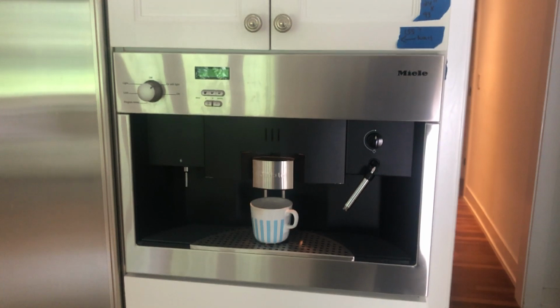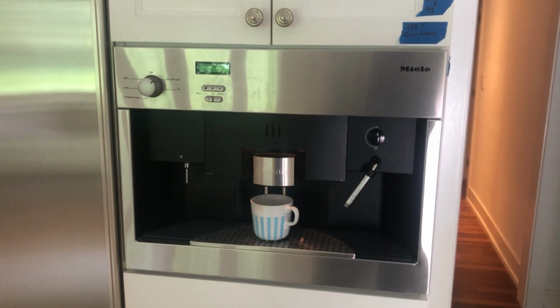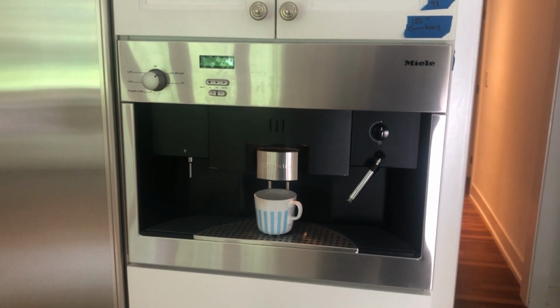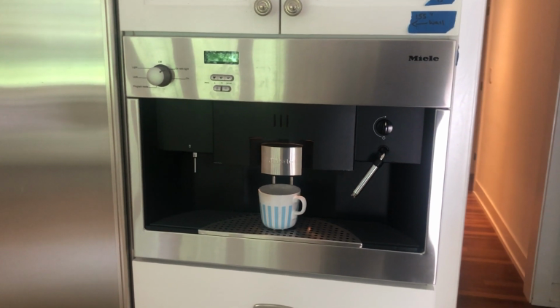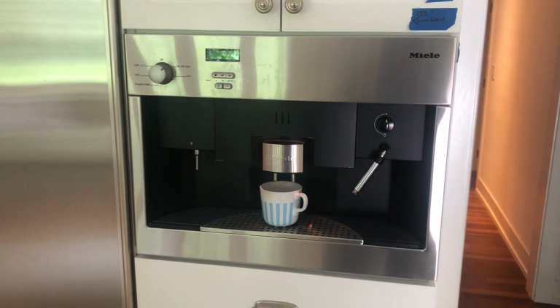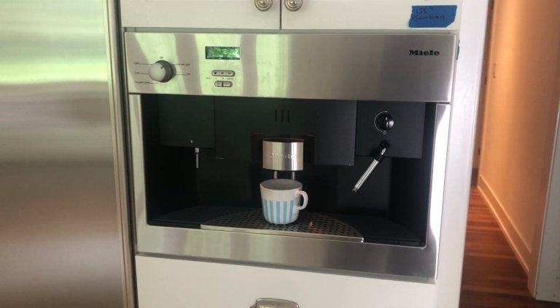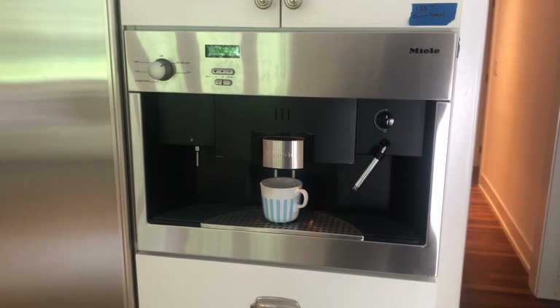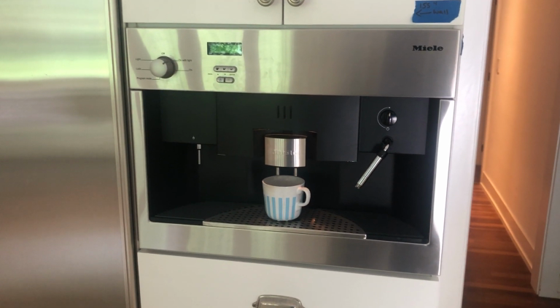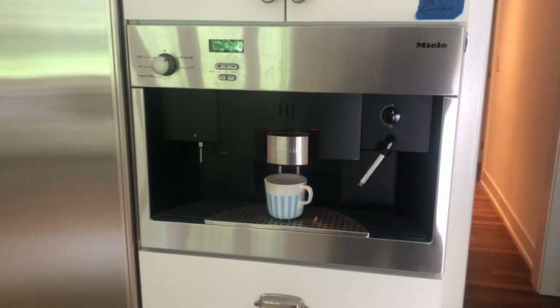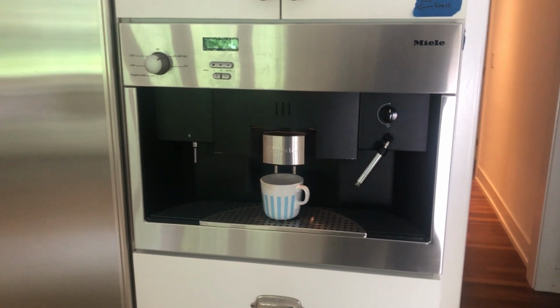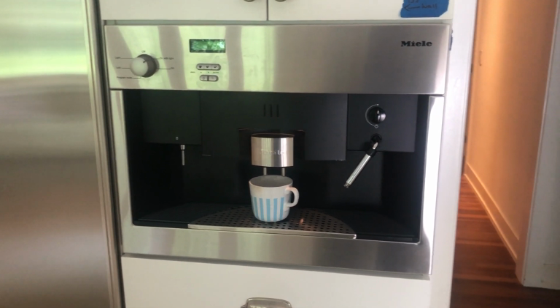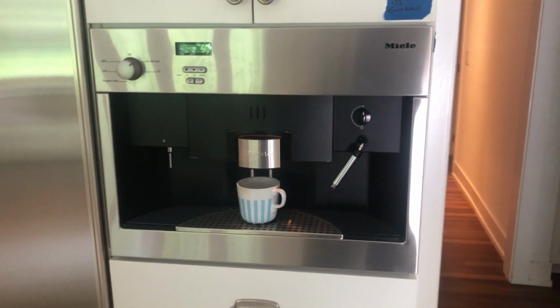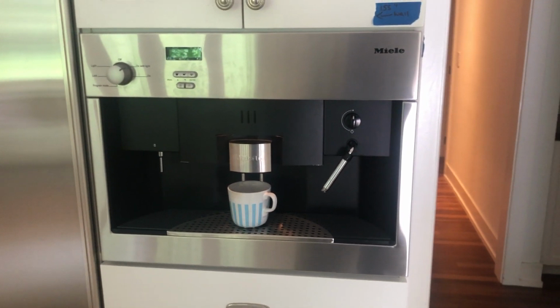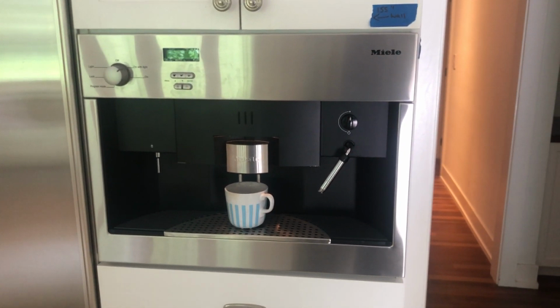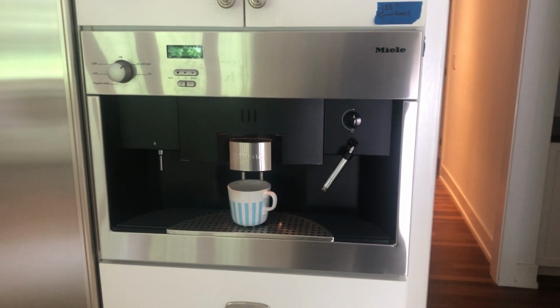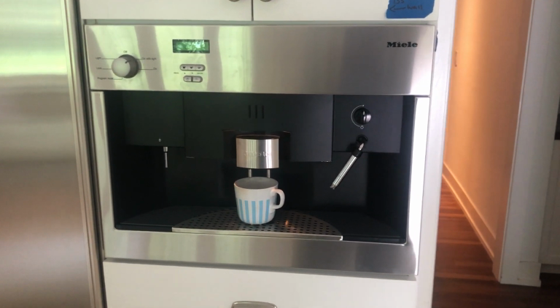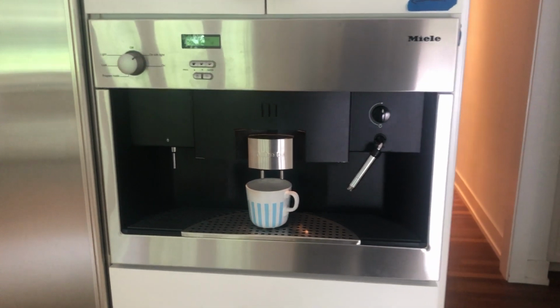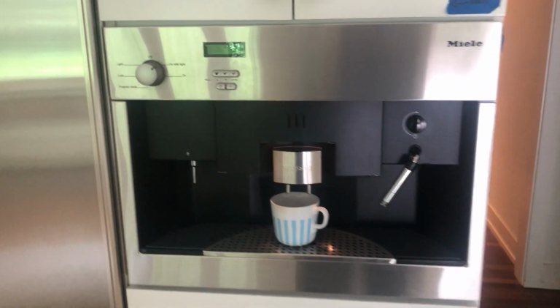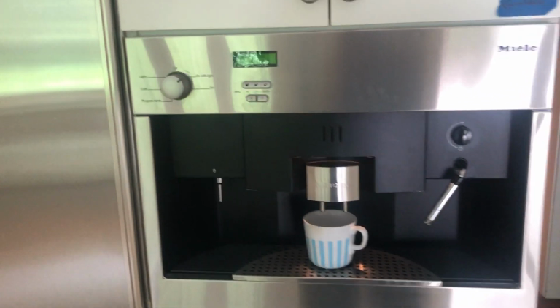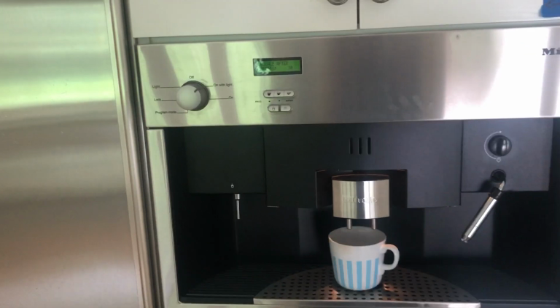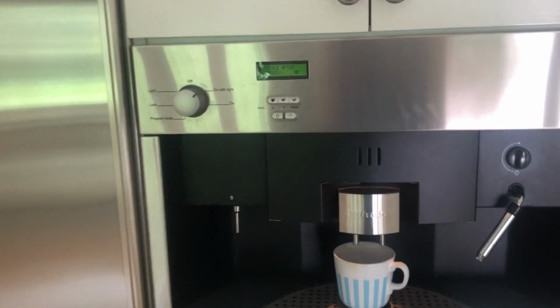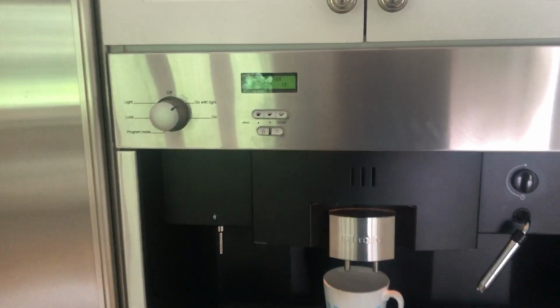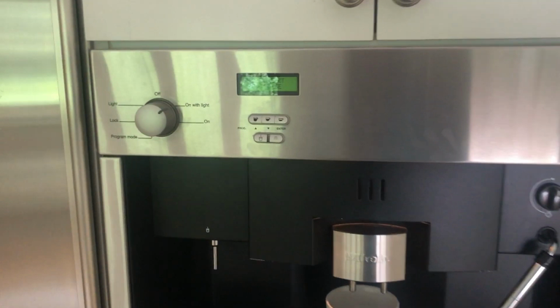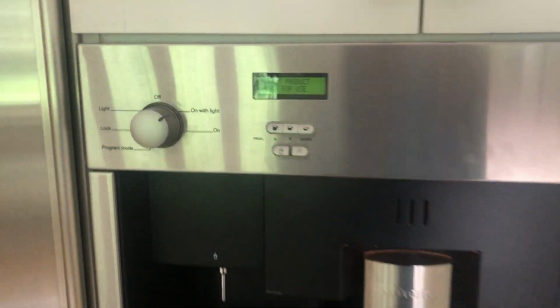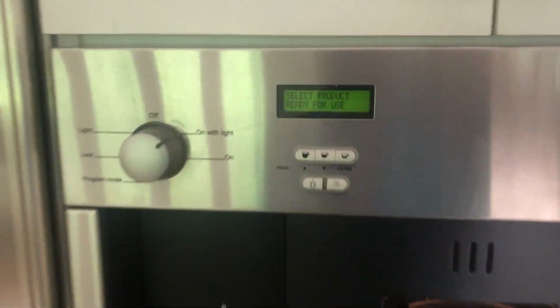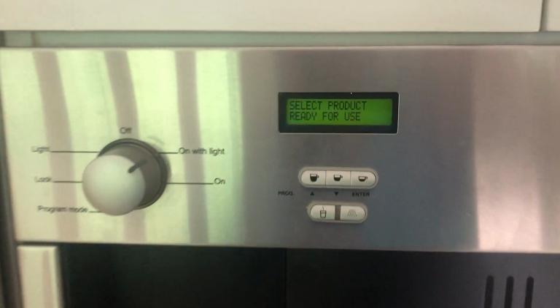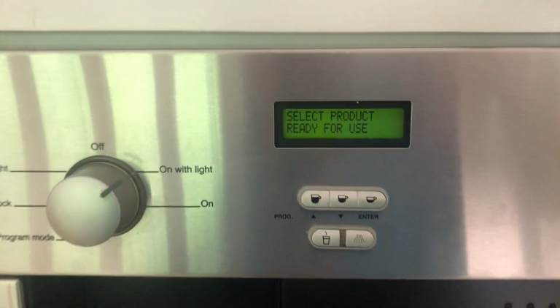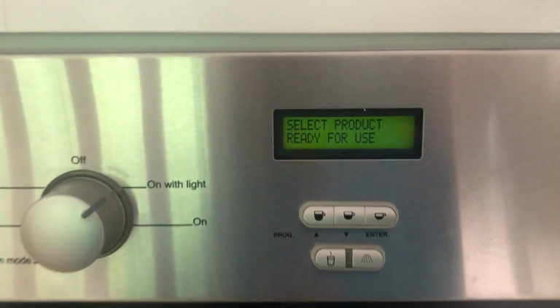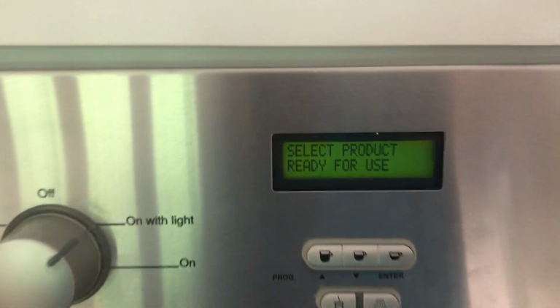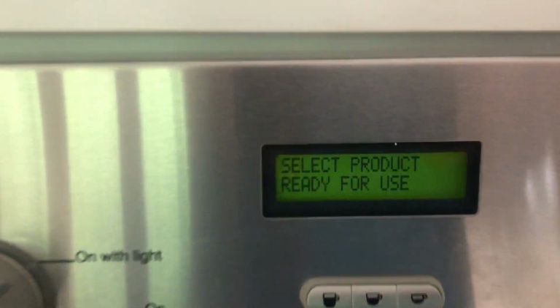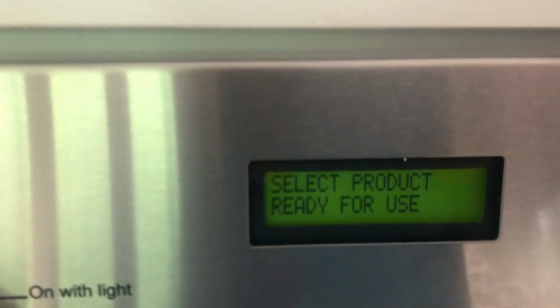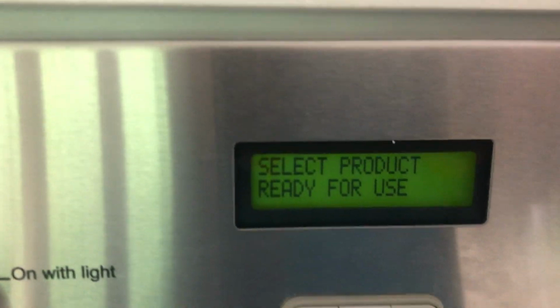This is lot number five, the Mealy built-in coffee maker. Just turning it on, make sure everything works okay. Ready for use.